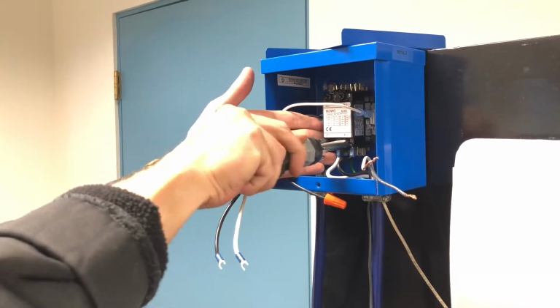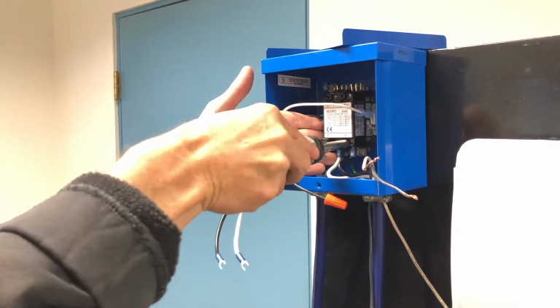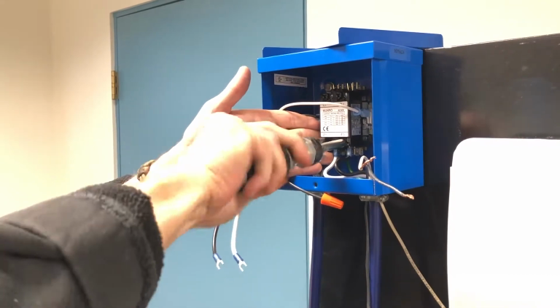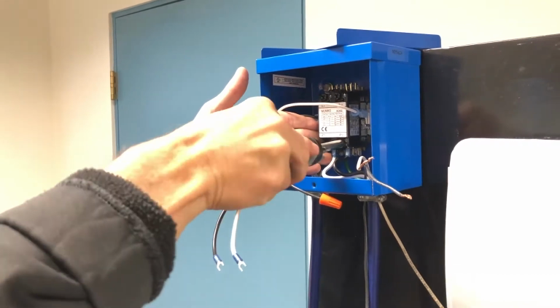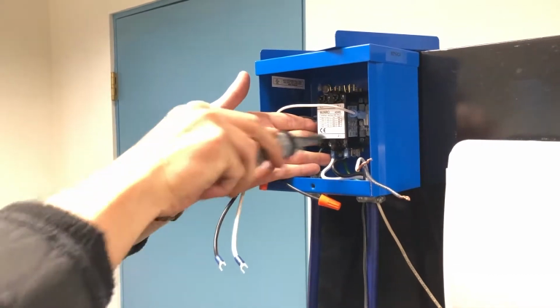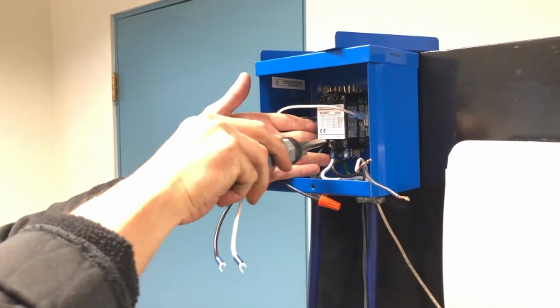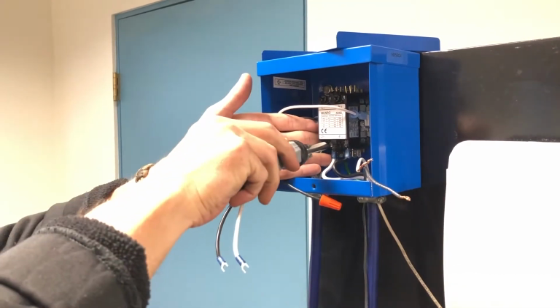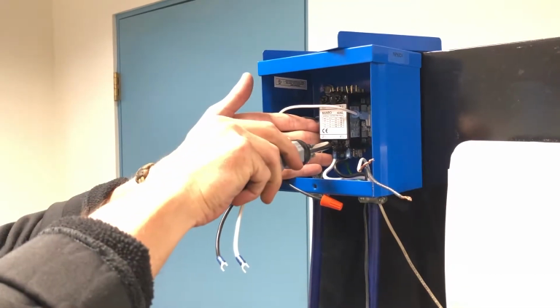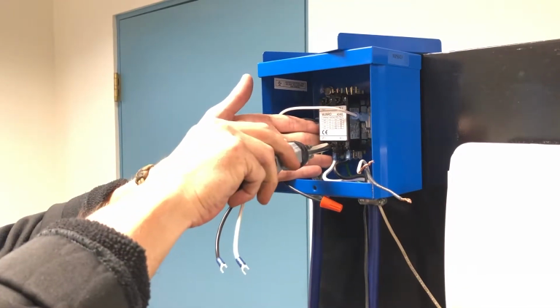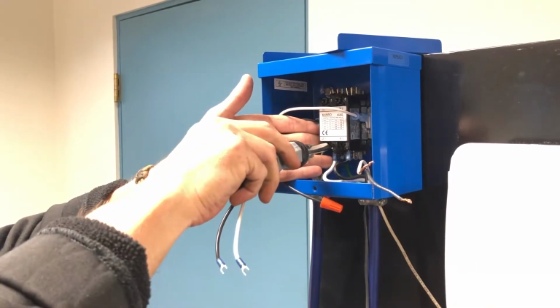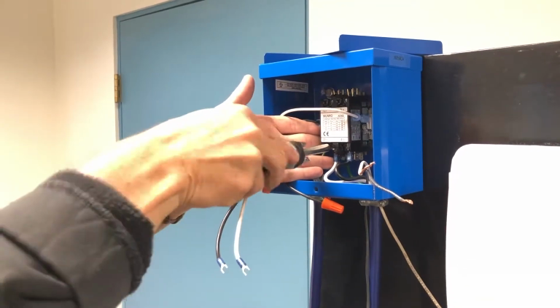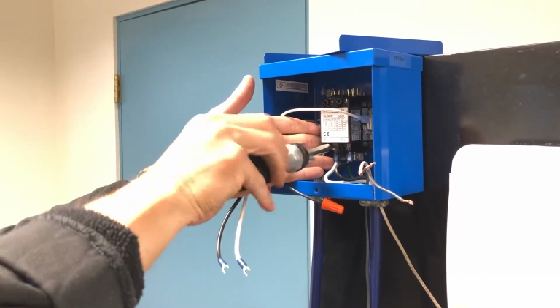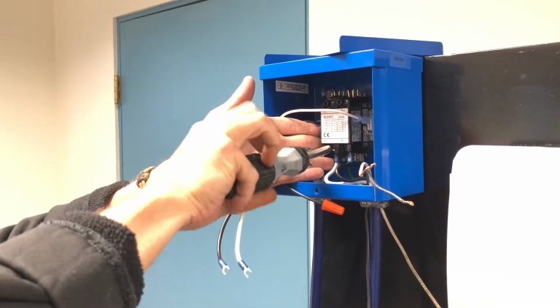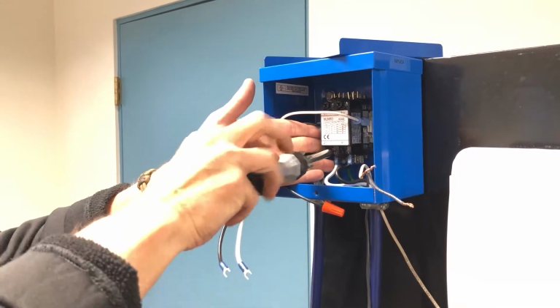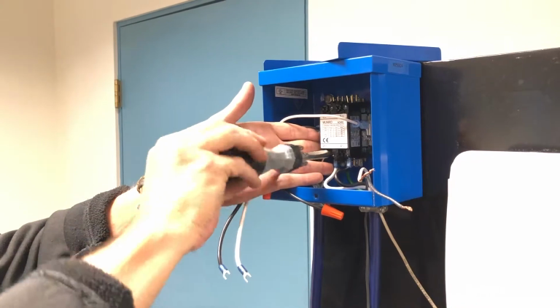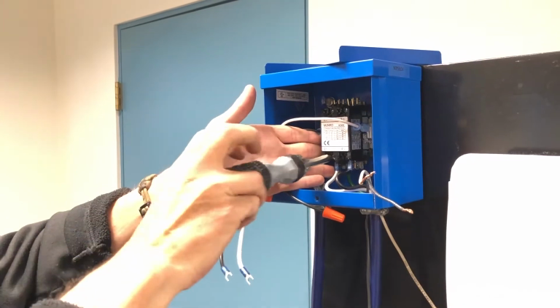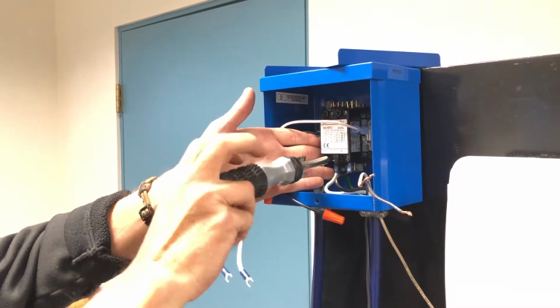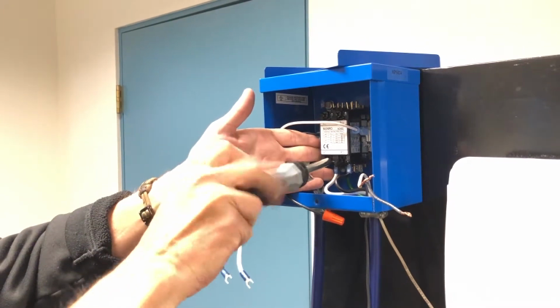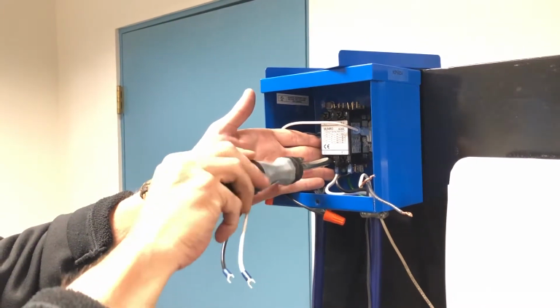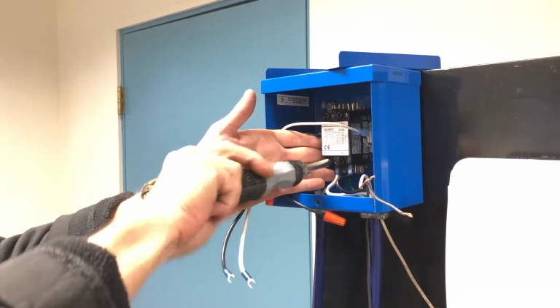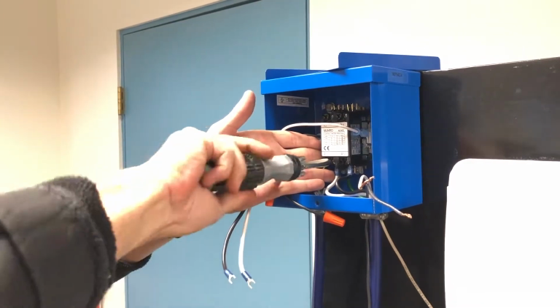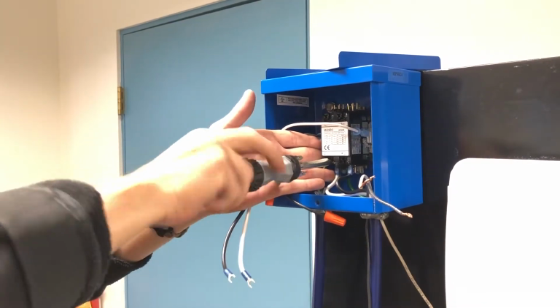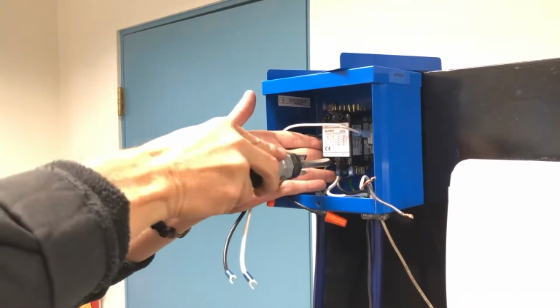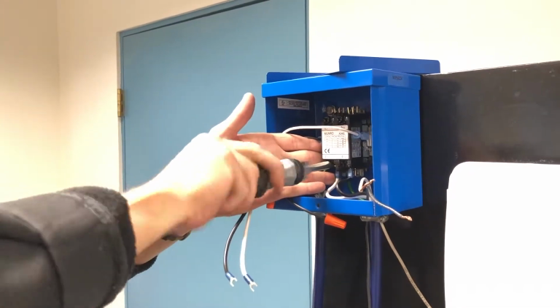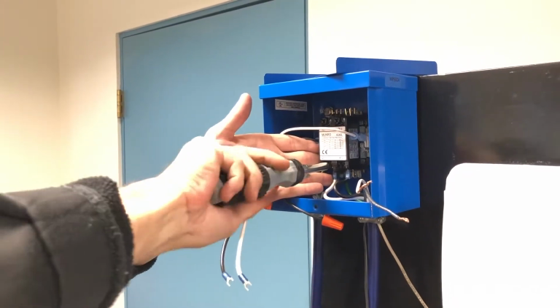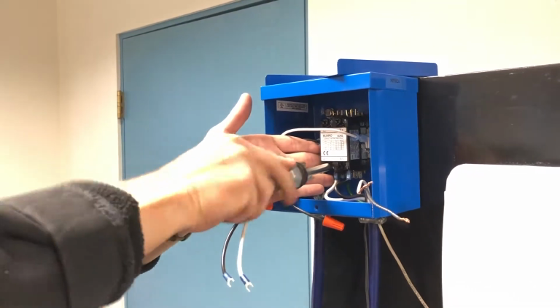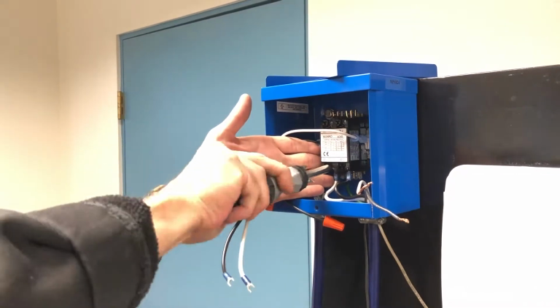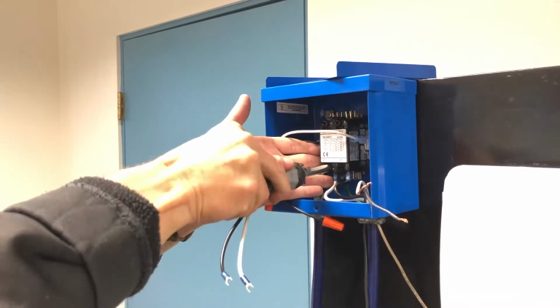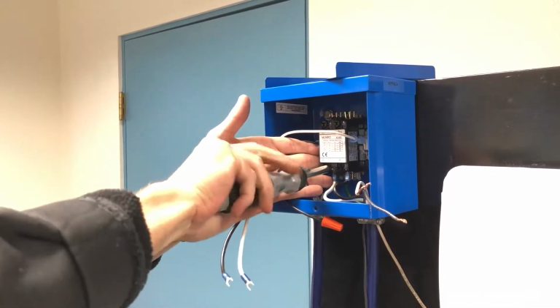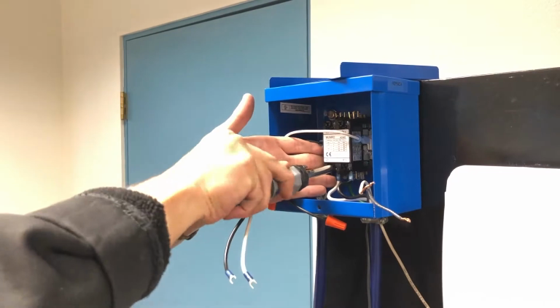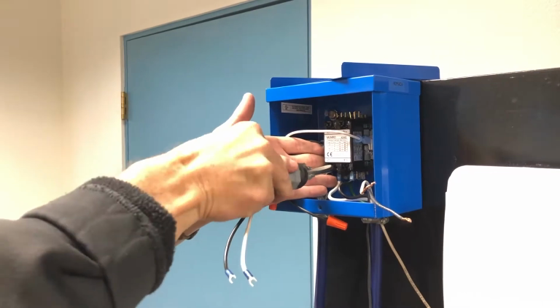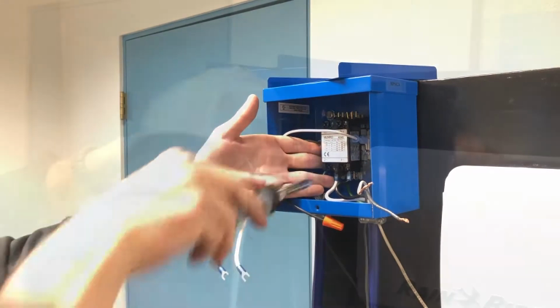Now note: with anything electrical, make sure your connections are good and tight. Loose connections can both be dangerous and also reduce the longevity of your control box, due to possible arcing and burning of the contact terminal.